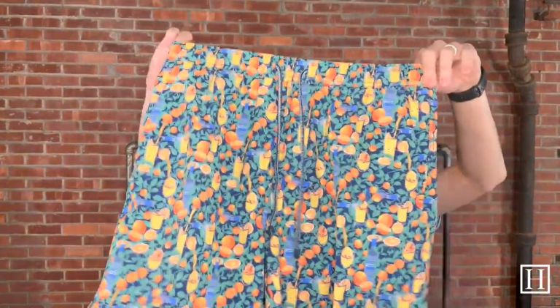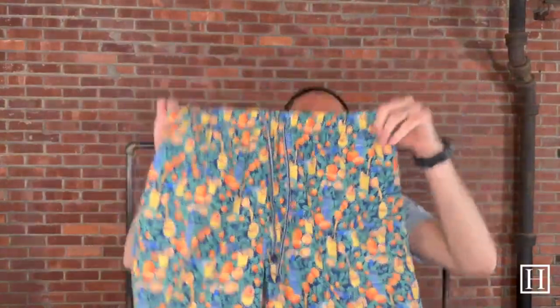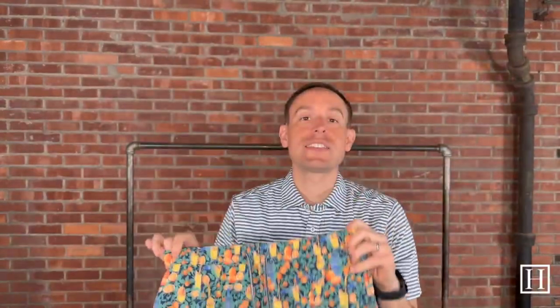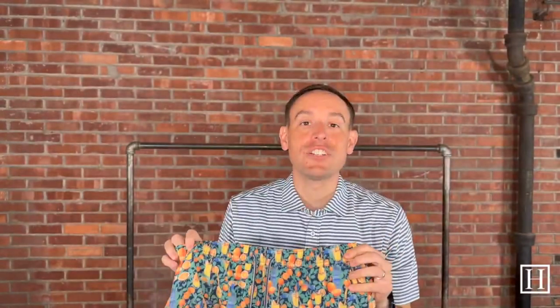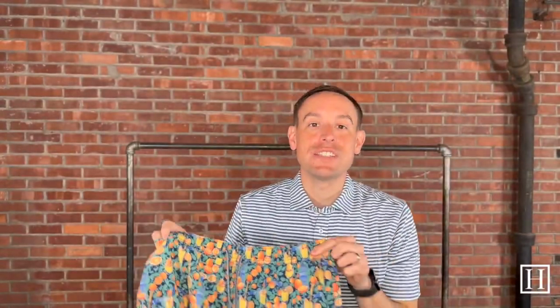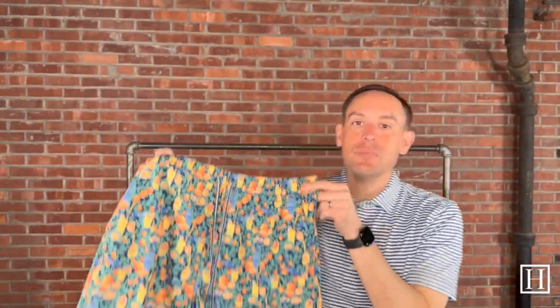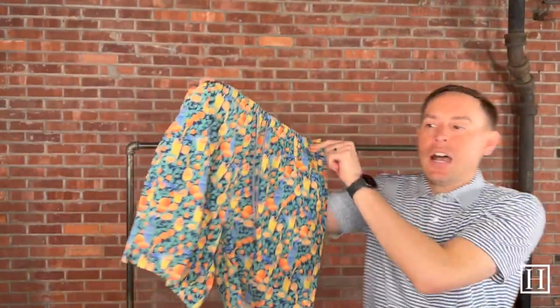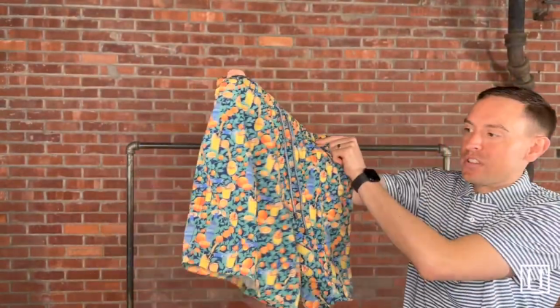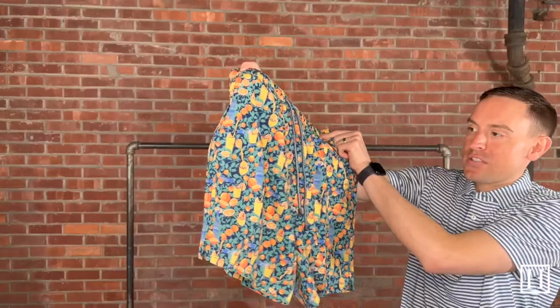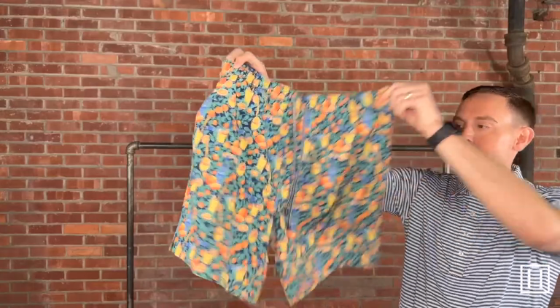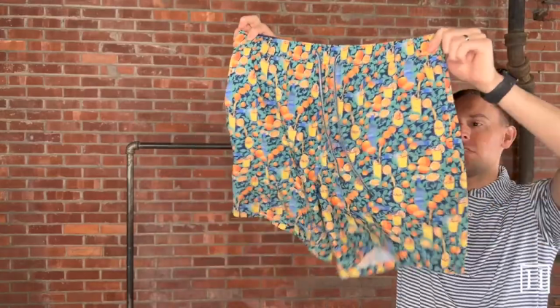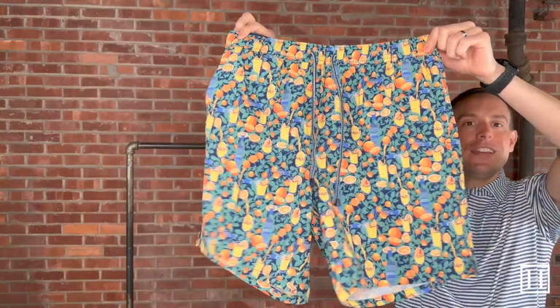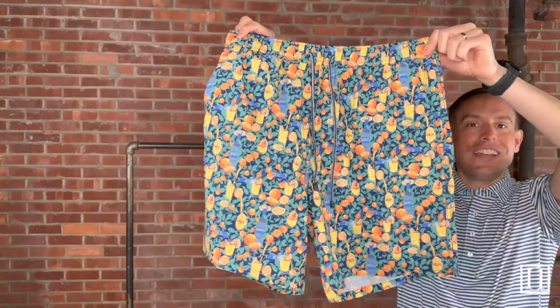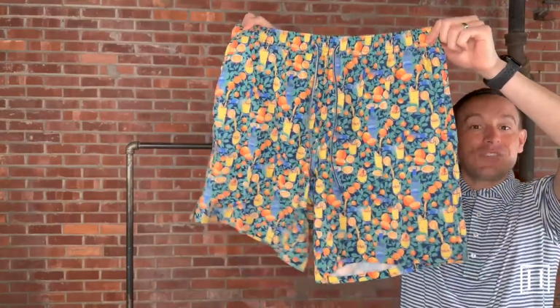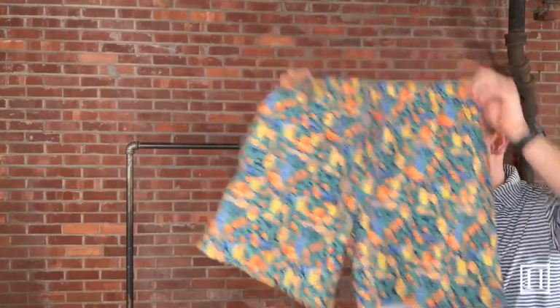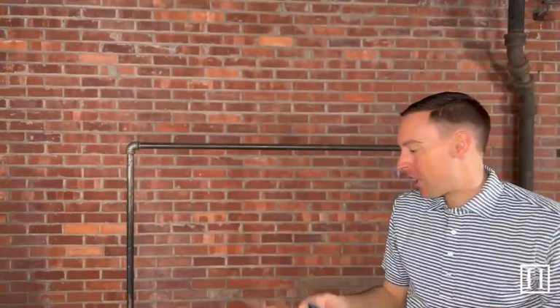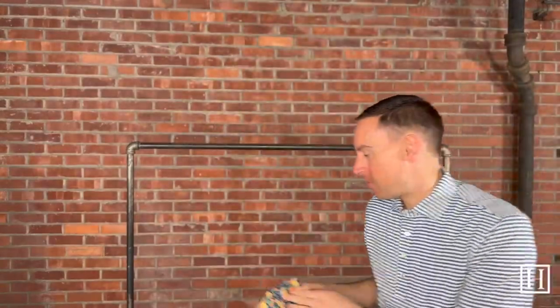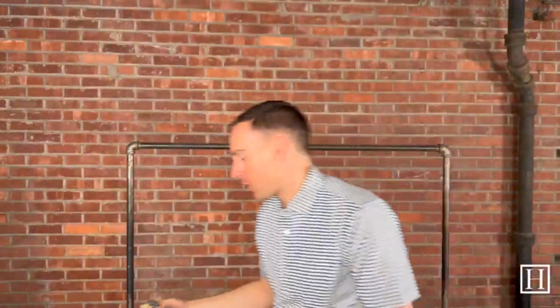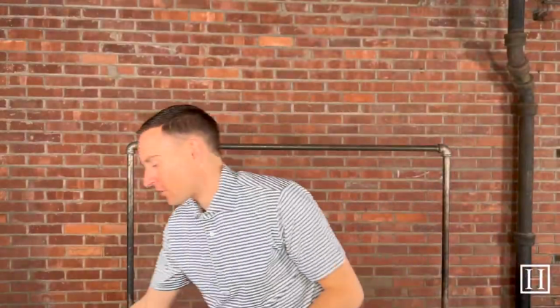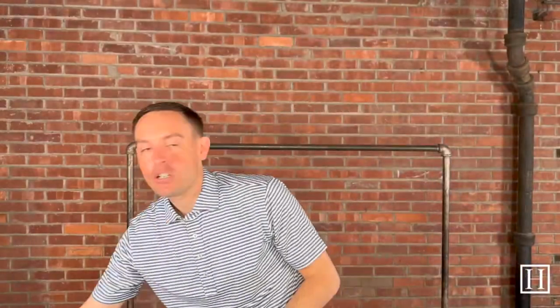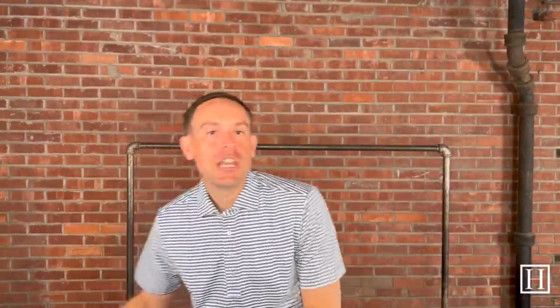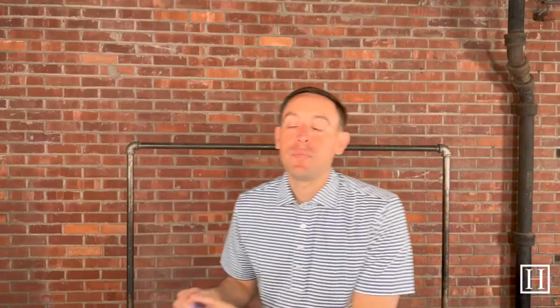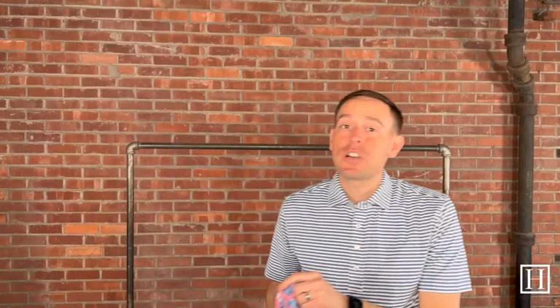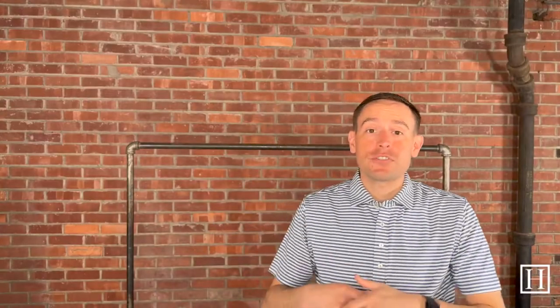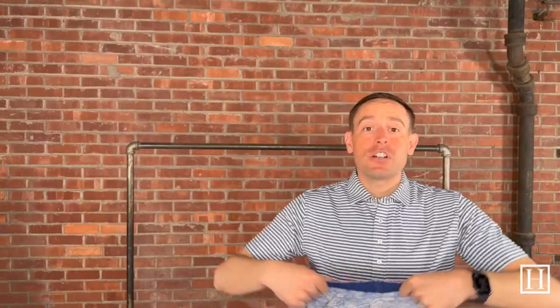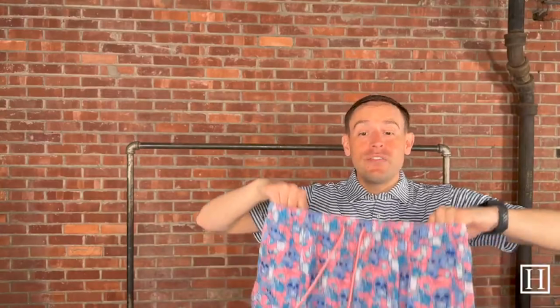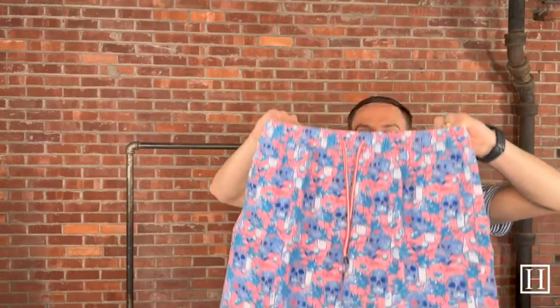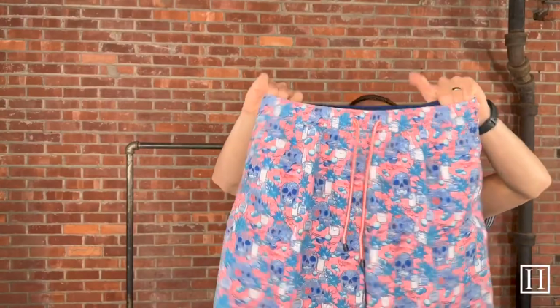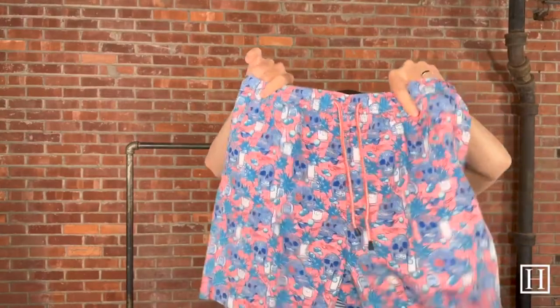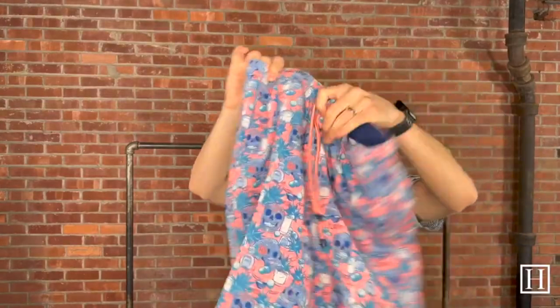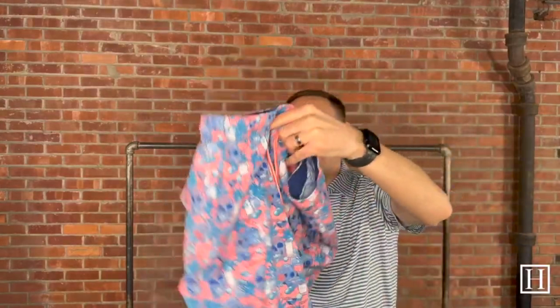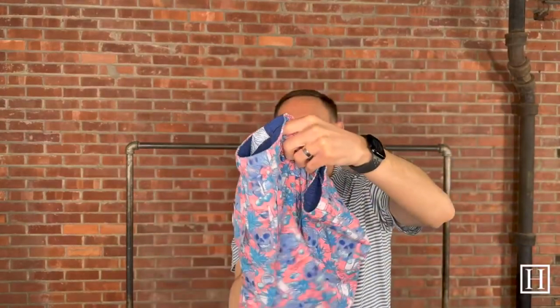All of them have that 7-inch inseam. This is the Screwdriver, retails for $100. I have medium to extra-extra-large available in all of the remaining styles.